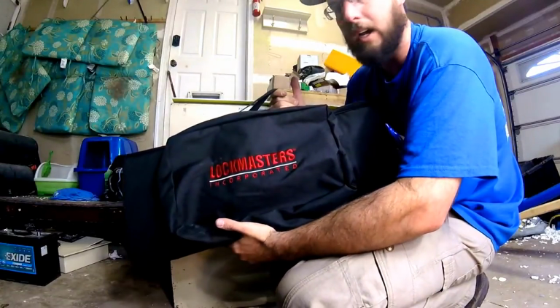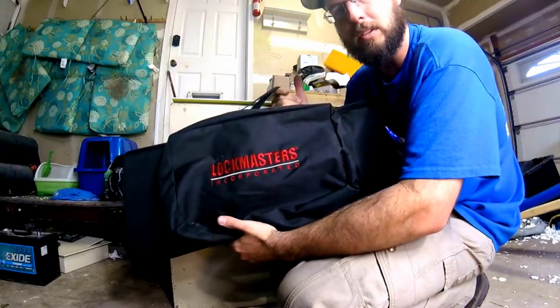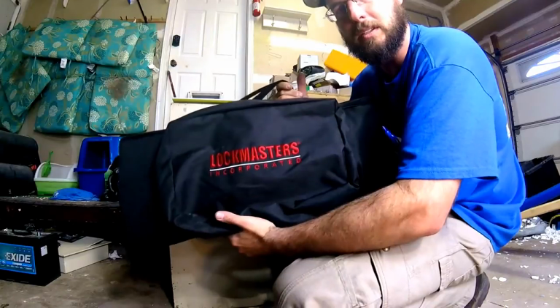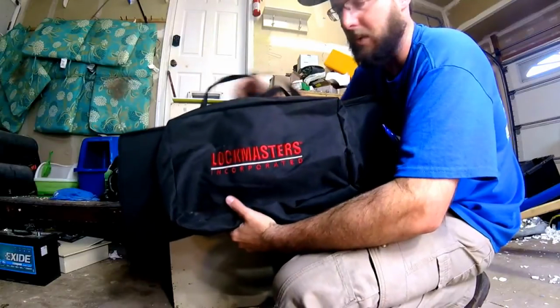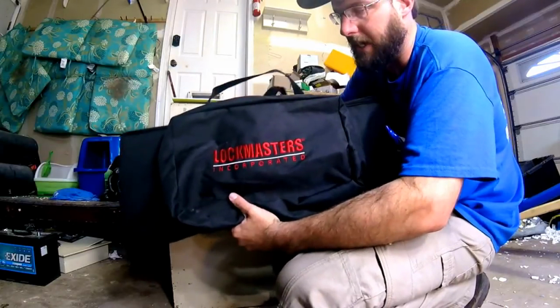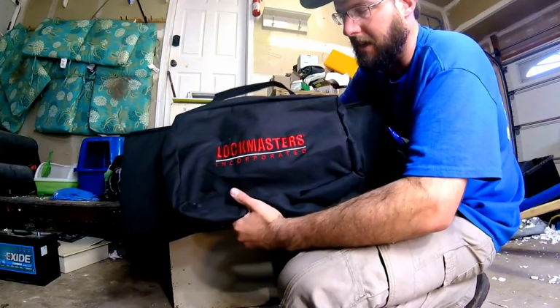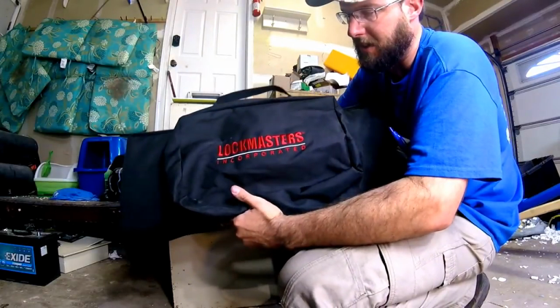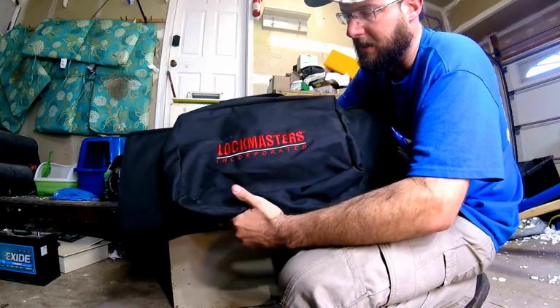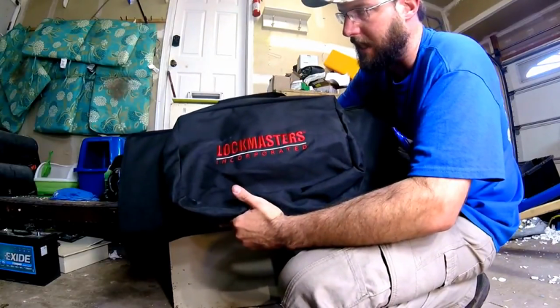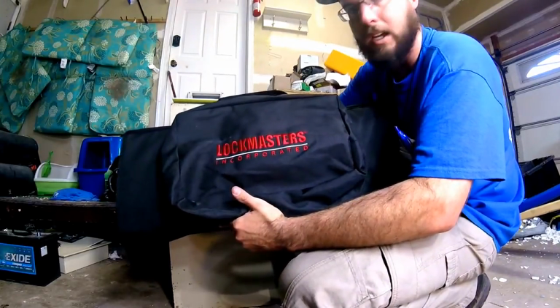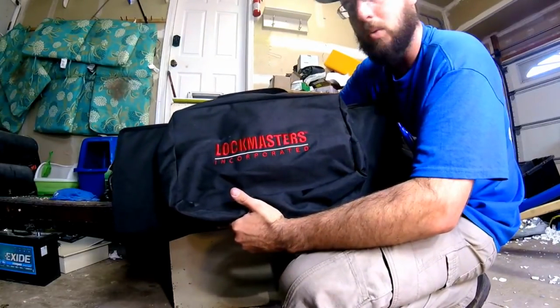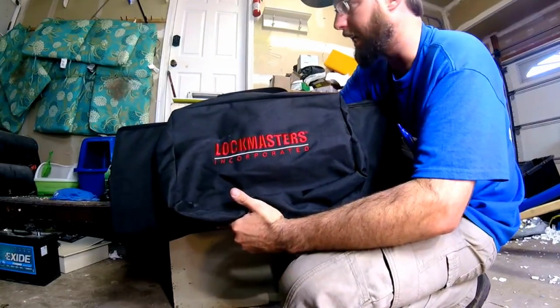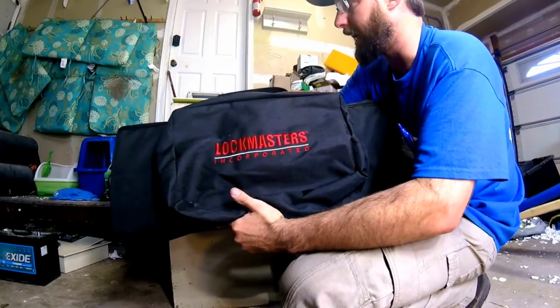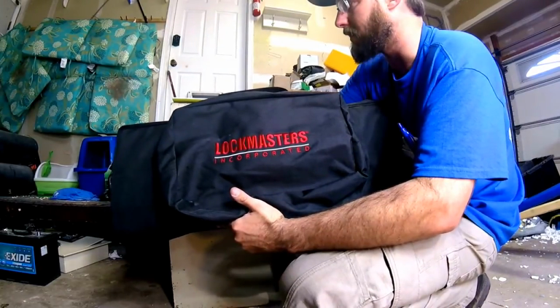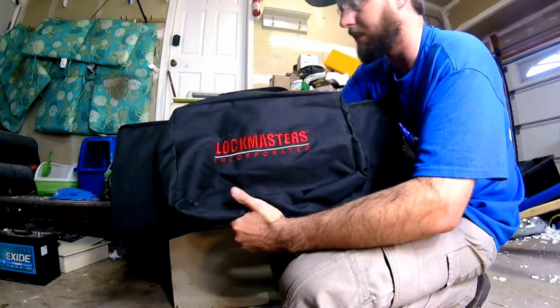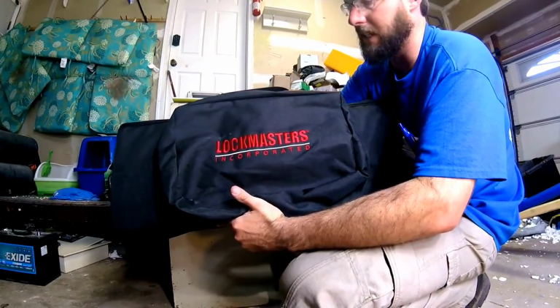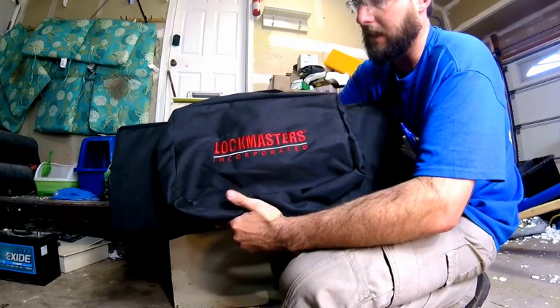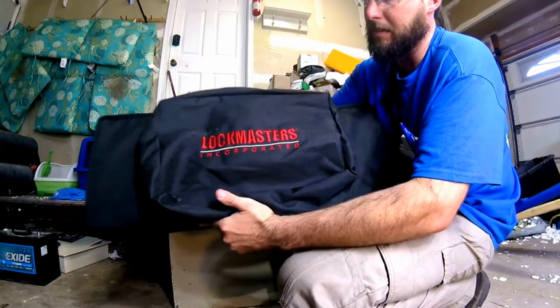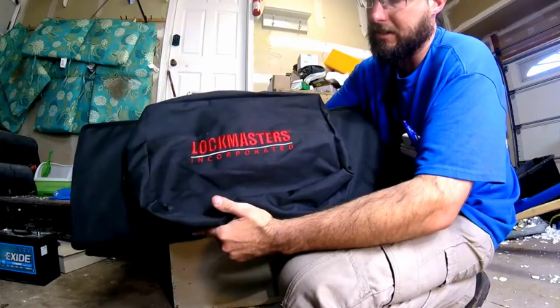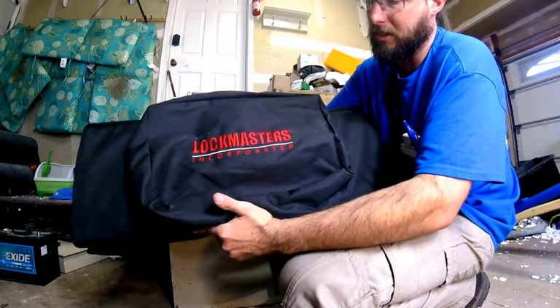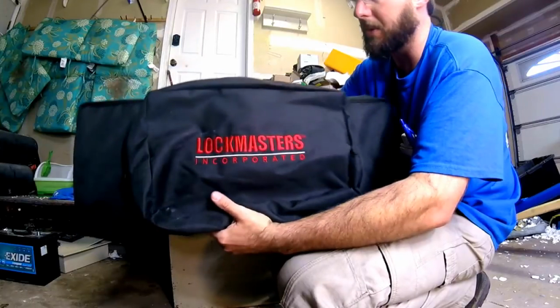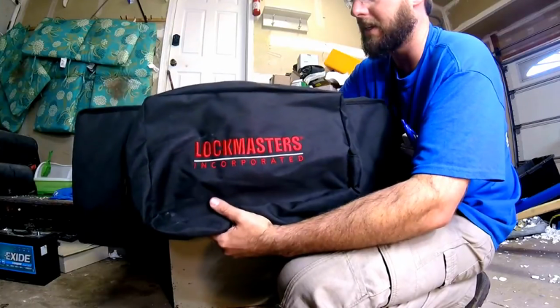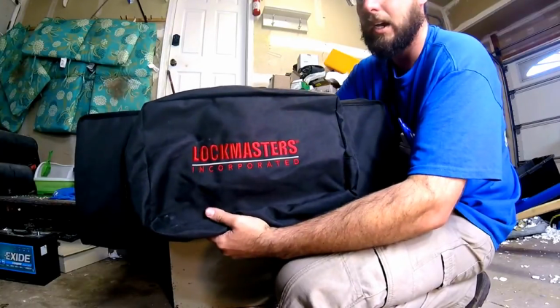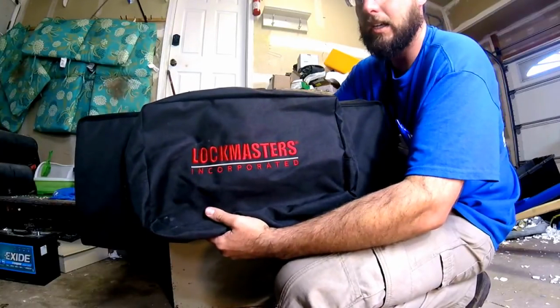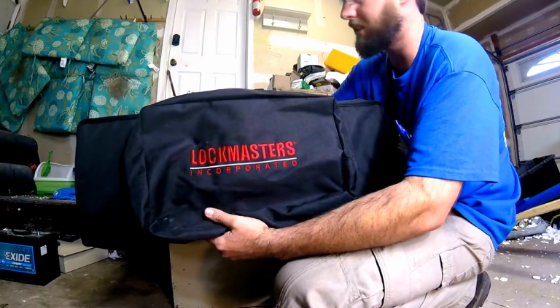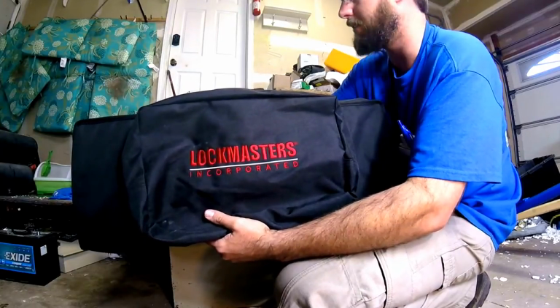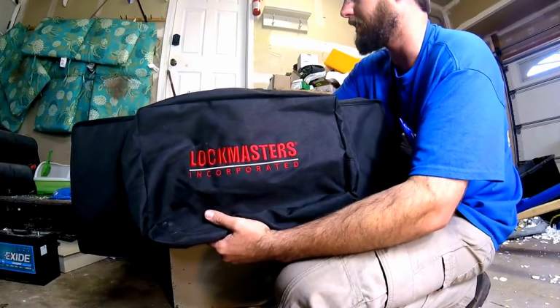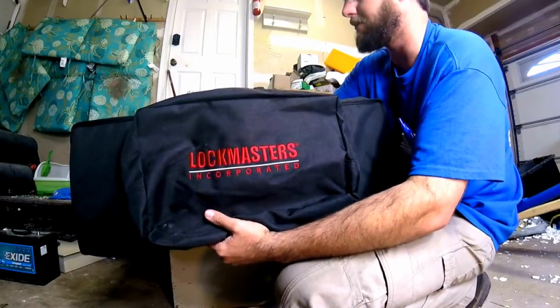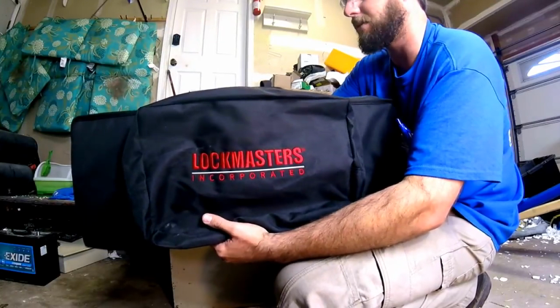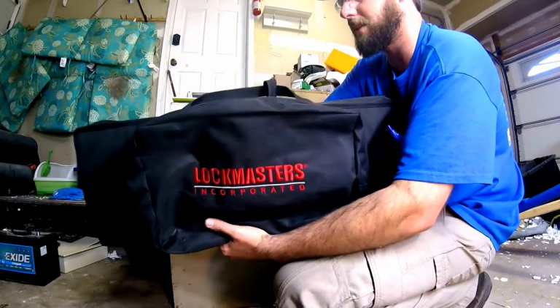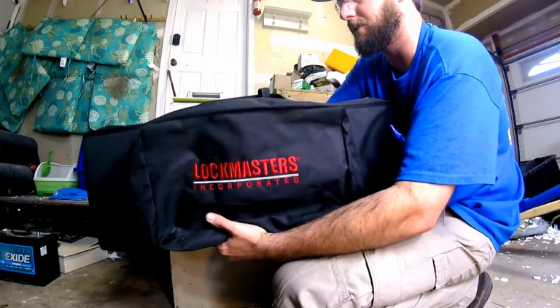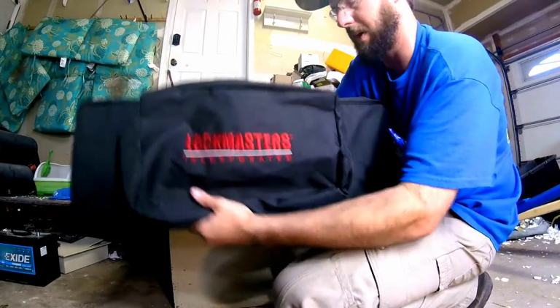Hi, what's going on? This is Wayne with Tri-County Locksmith Service, and today we're checking out the Lockmasters Incorporated Safe Lever Drill Rig.